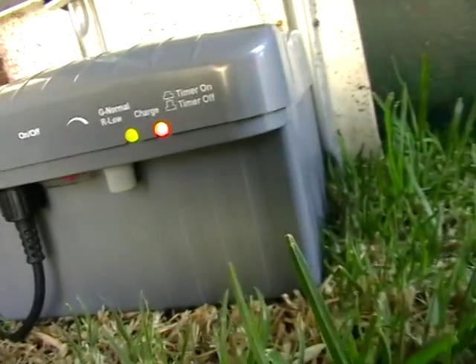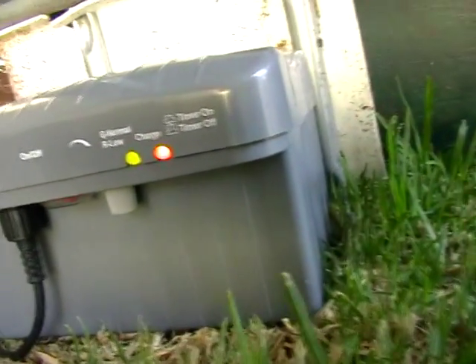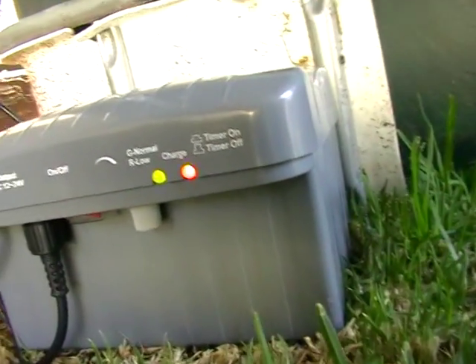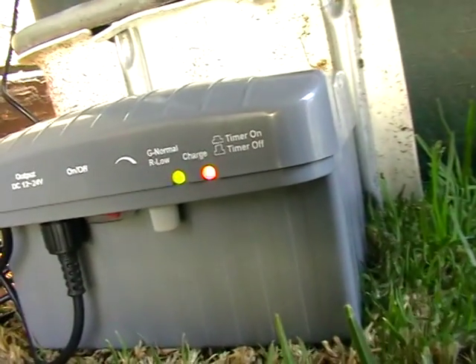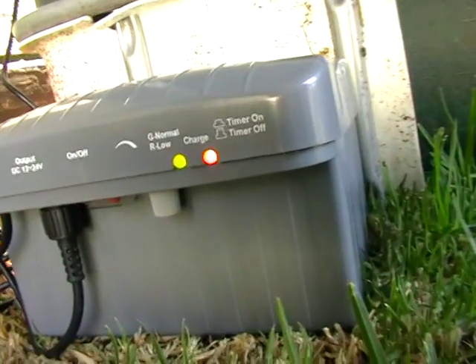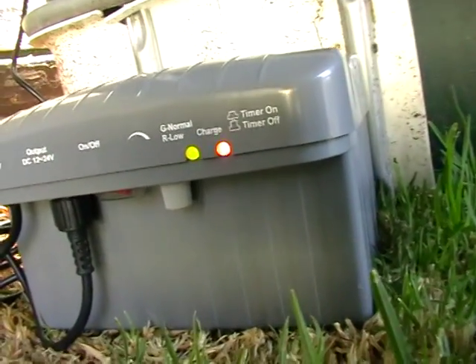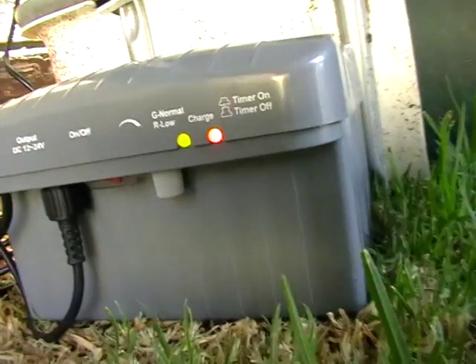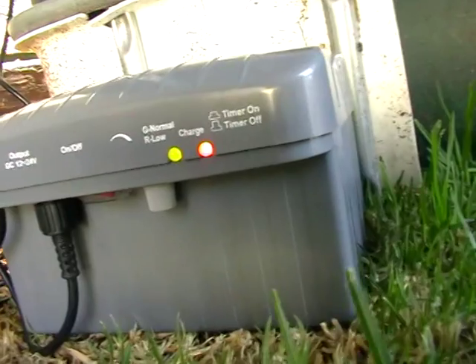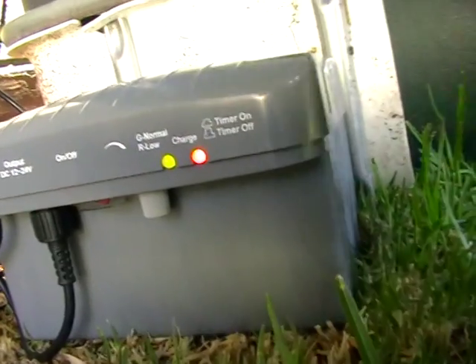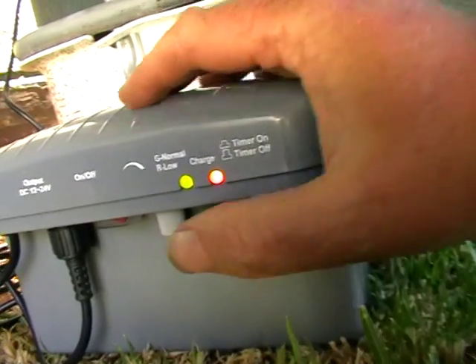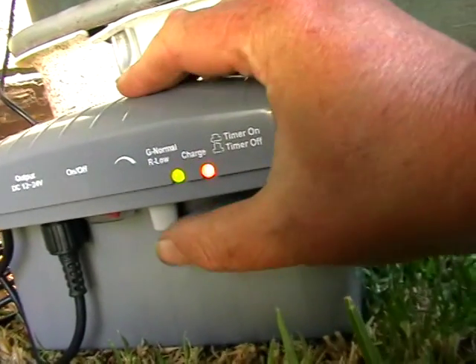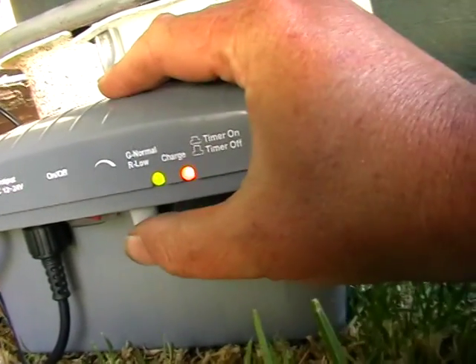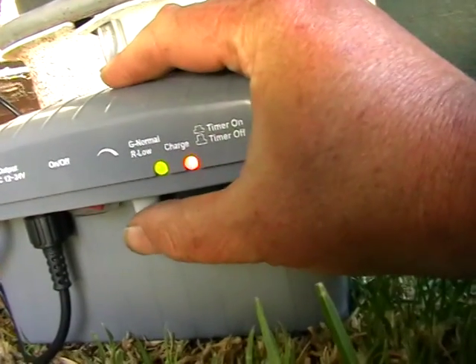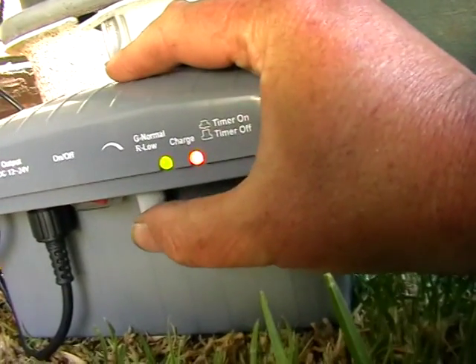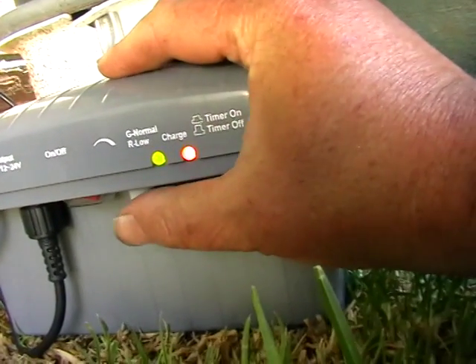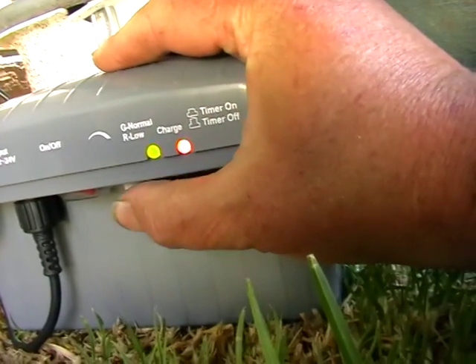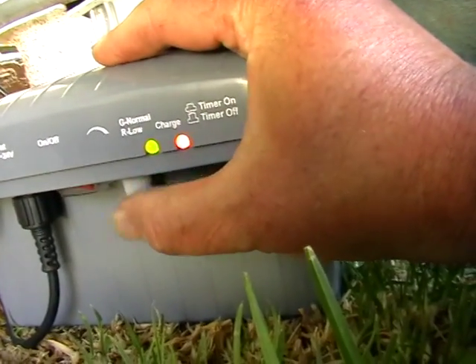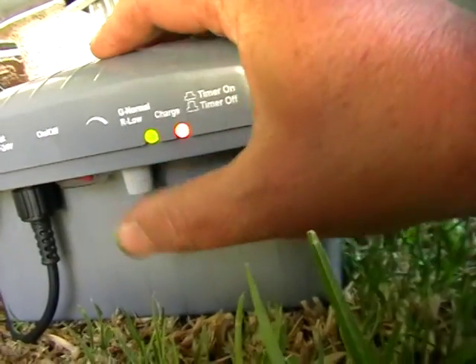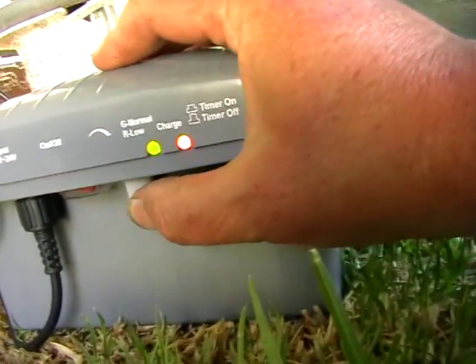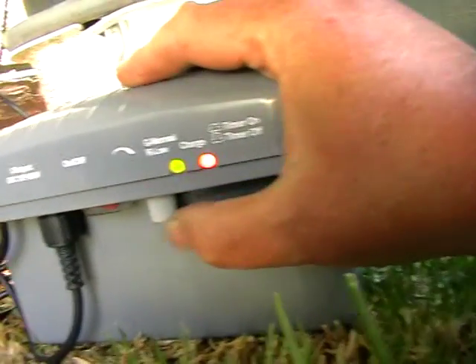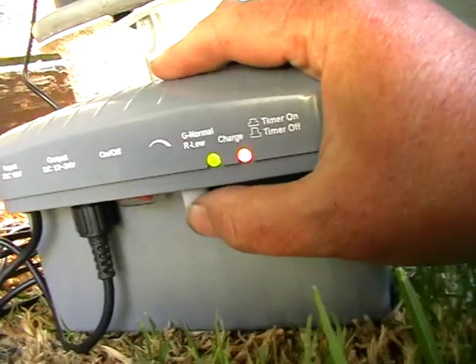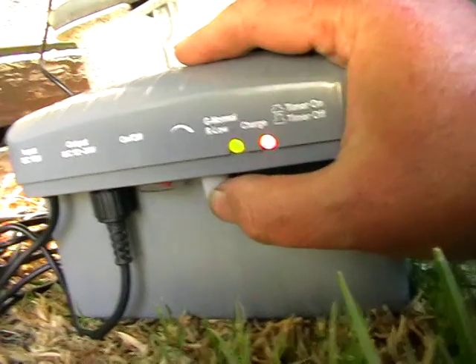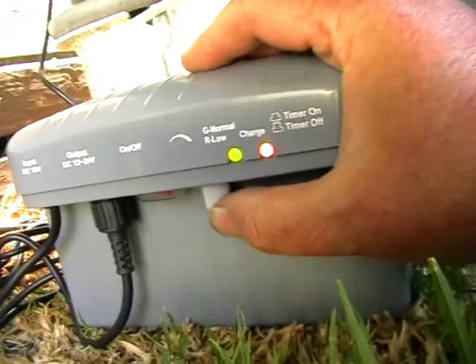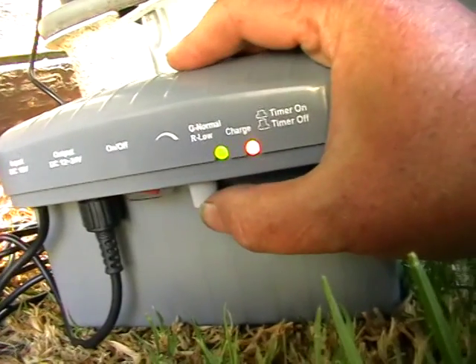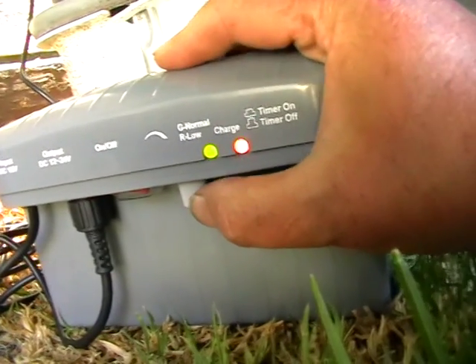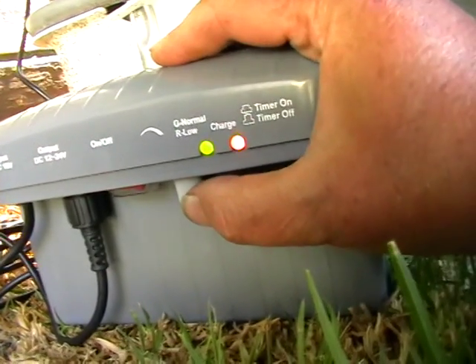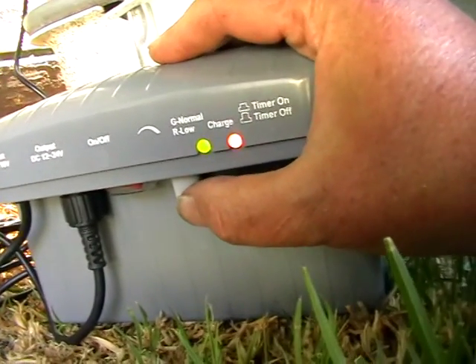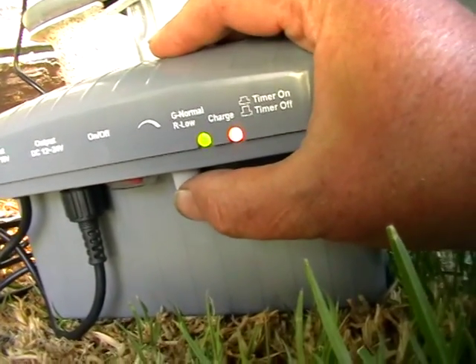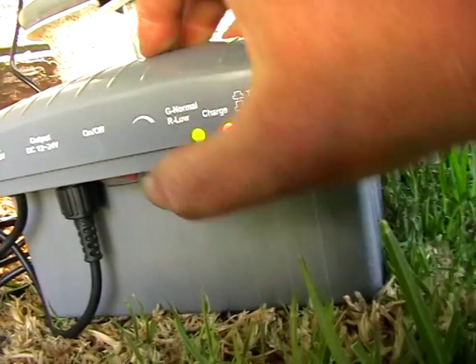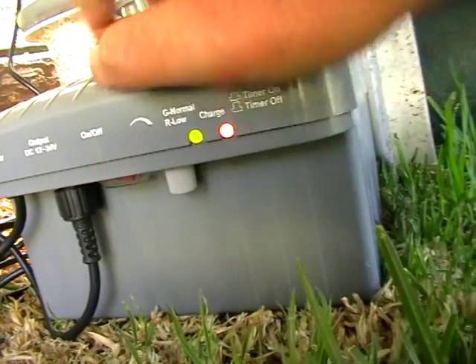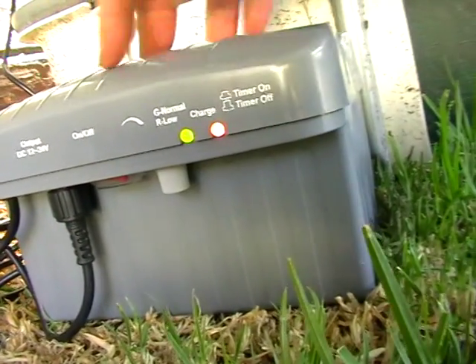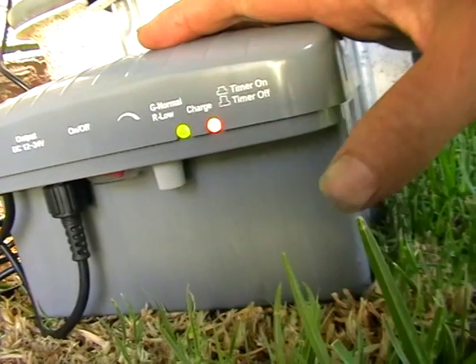It has a timer which is 15 minutes on, 15 minutes off. It also has a flow rate control so you can change the flow rate from about 300 litres an hour to 1500 litres an hour. It has an on/off switch and connections.